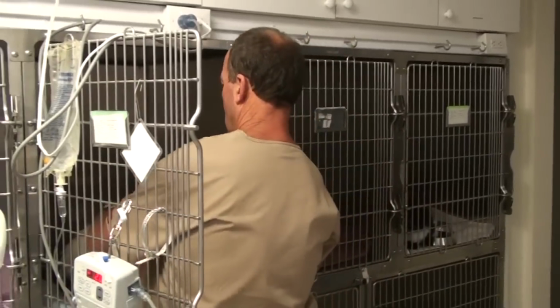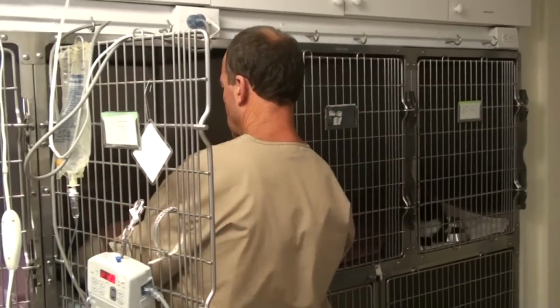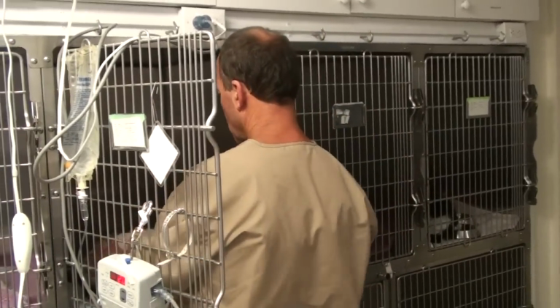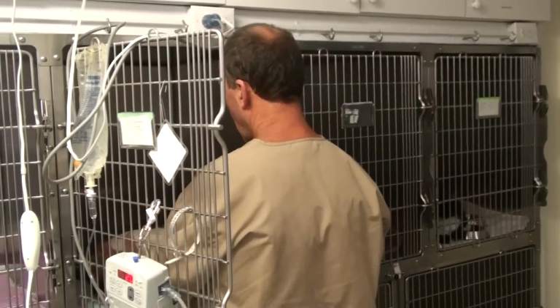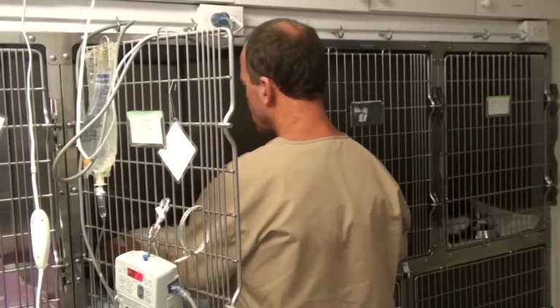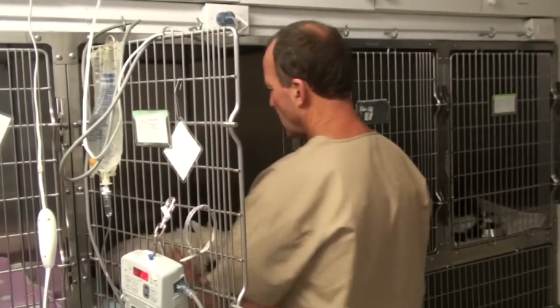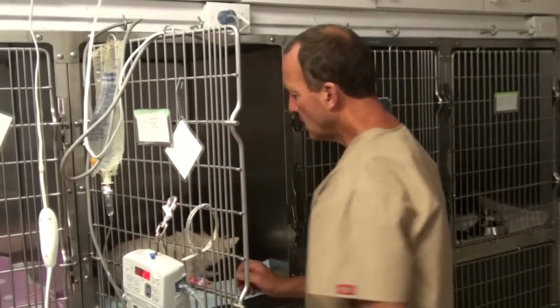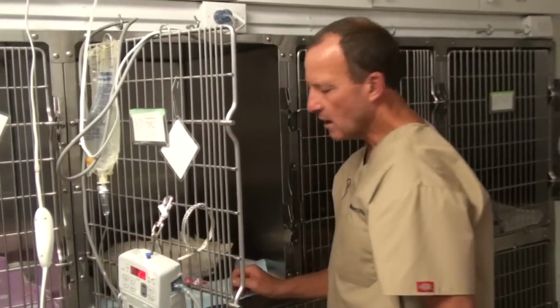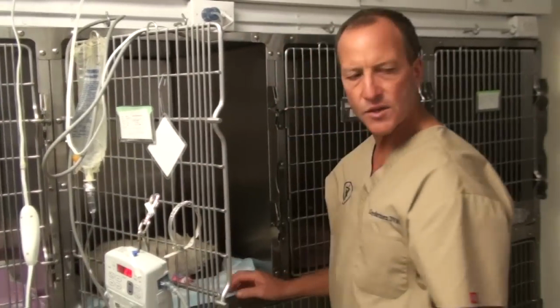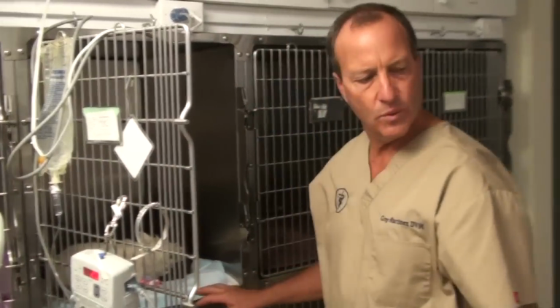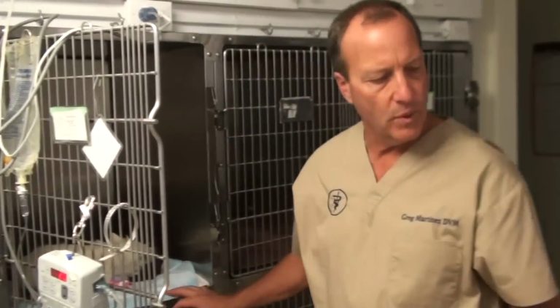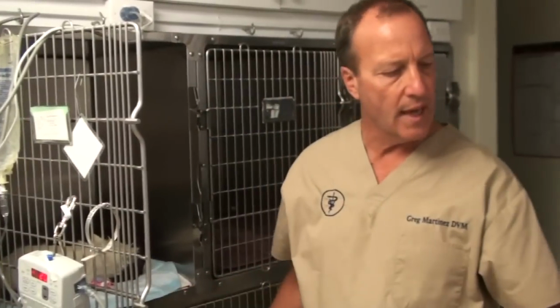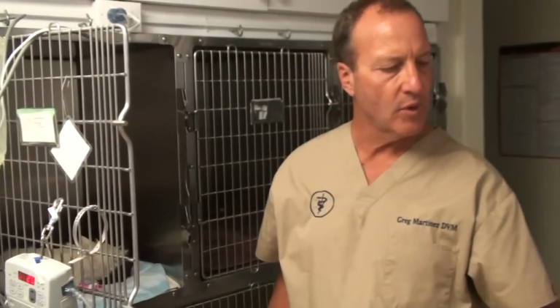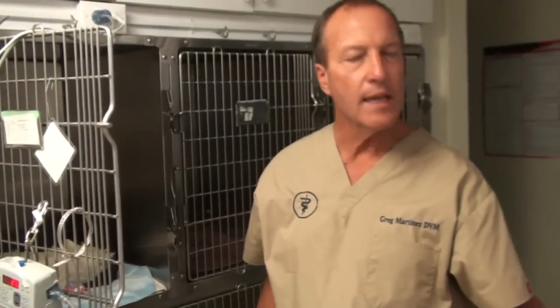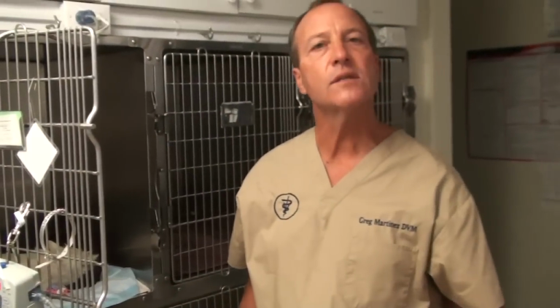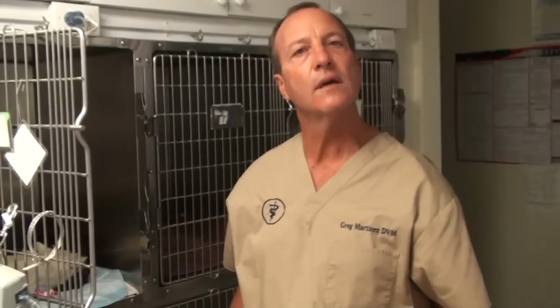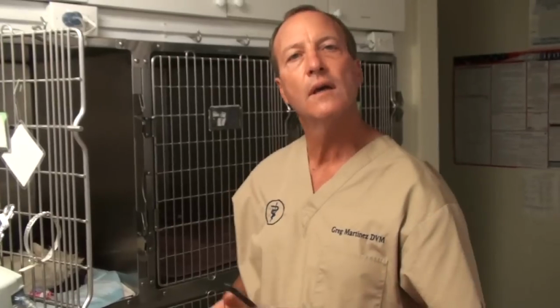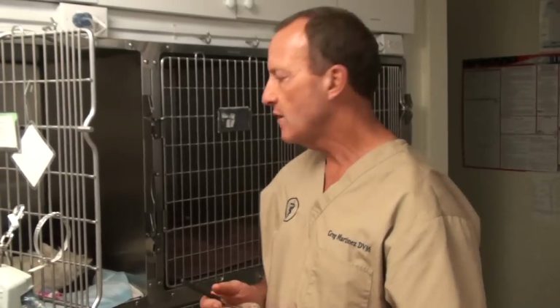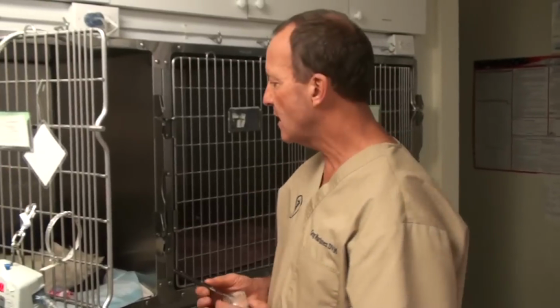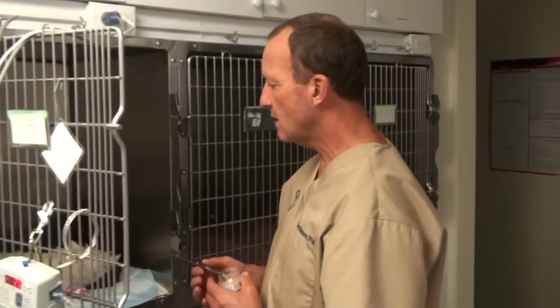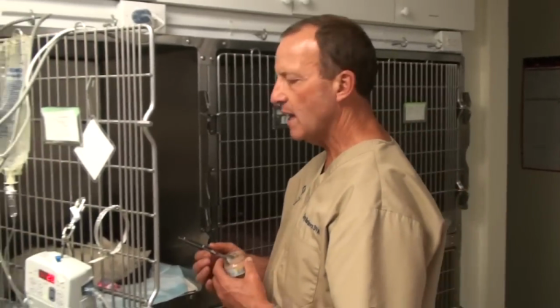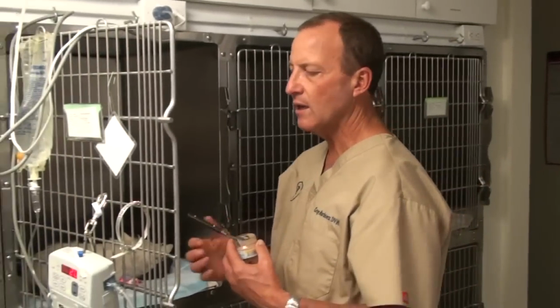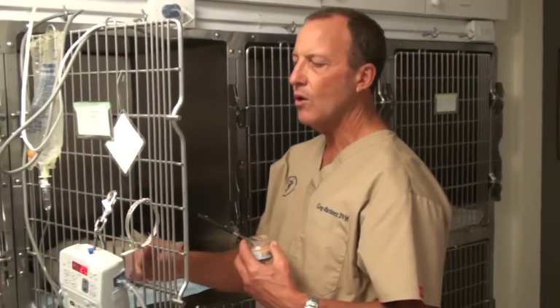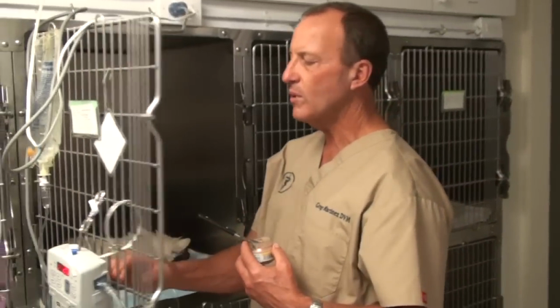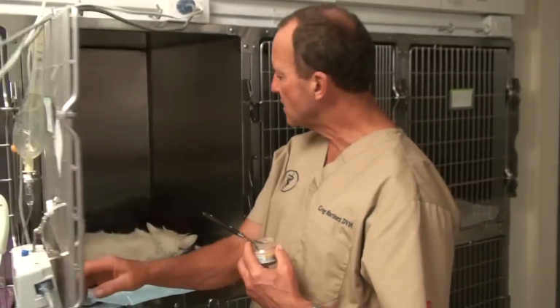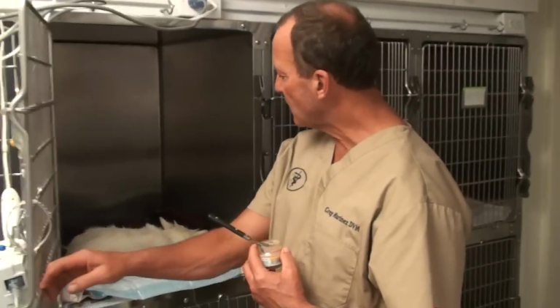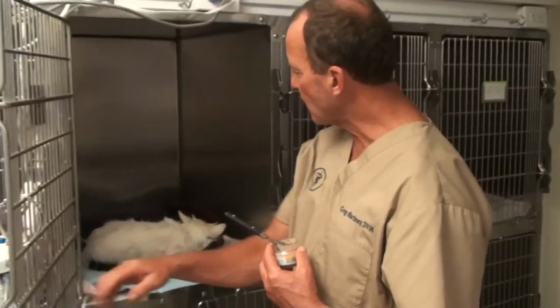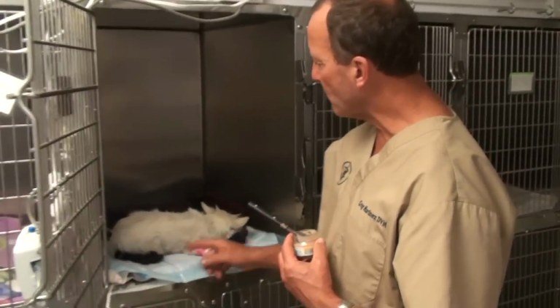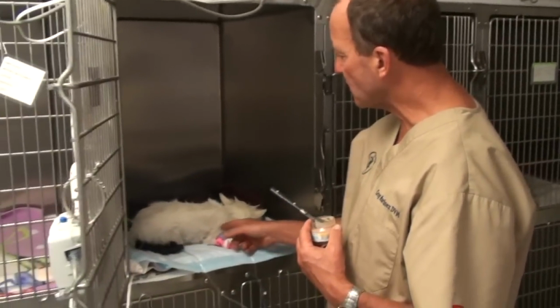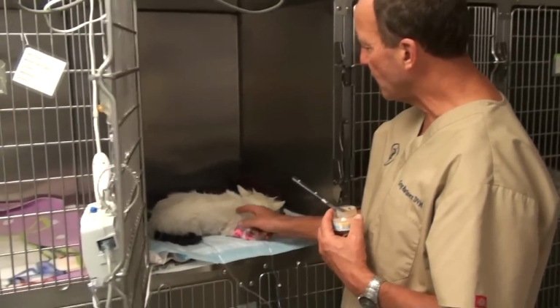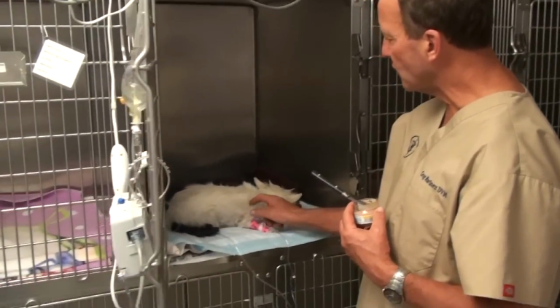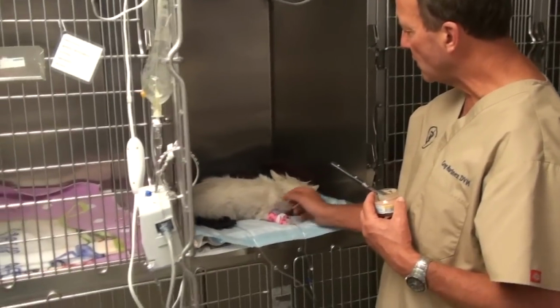I always say, when an animal eats, it can go home. But you can tell this little puppy doesn't feel too good.